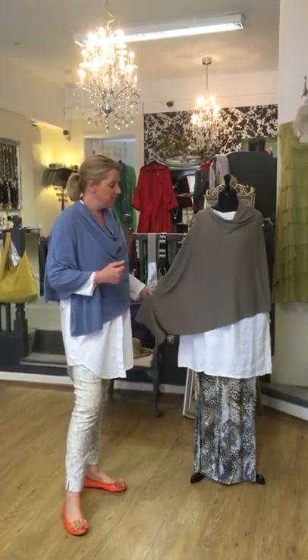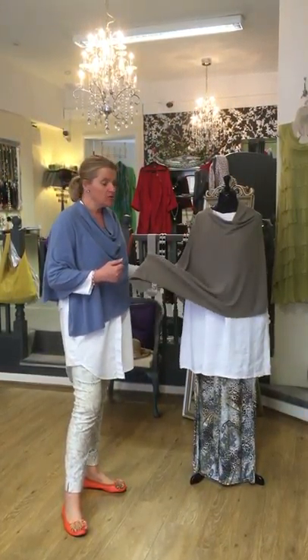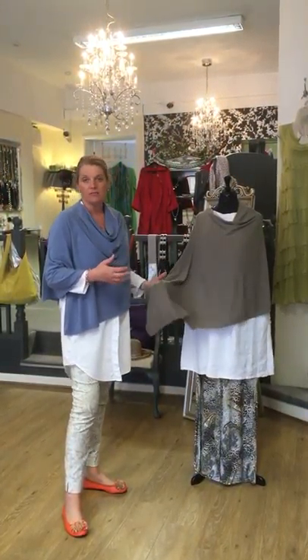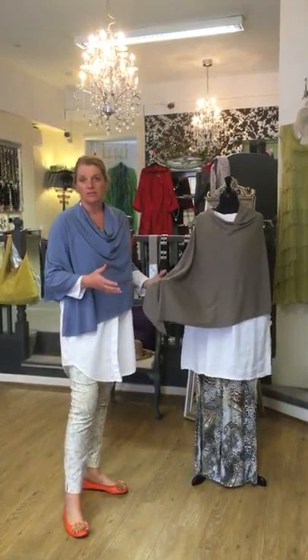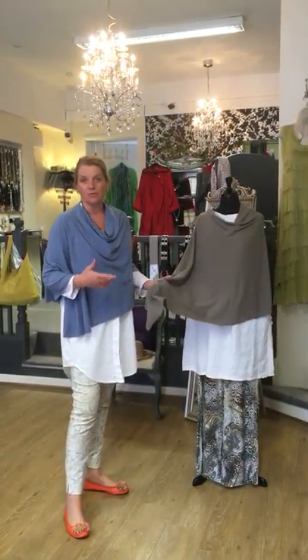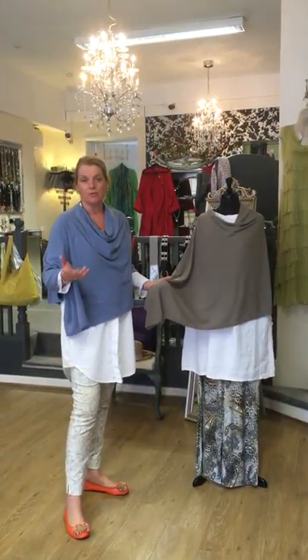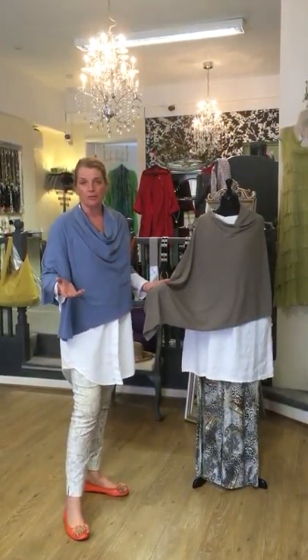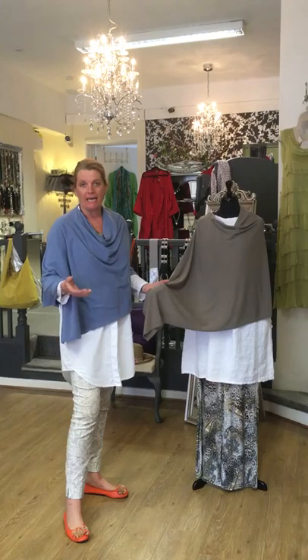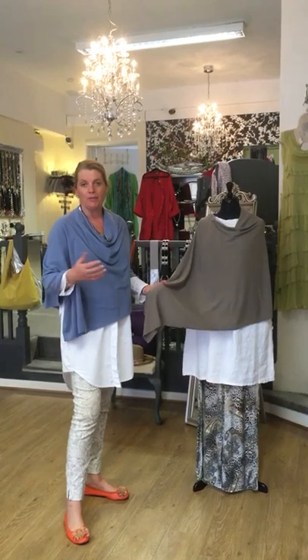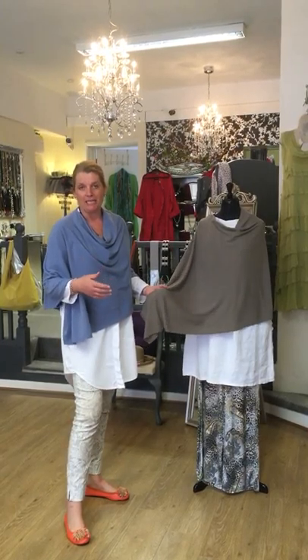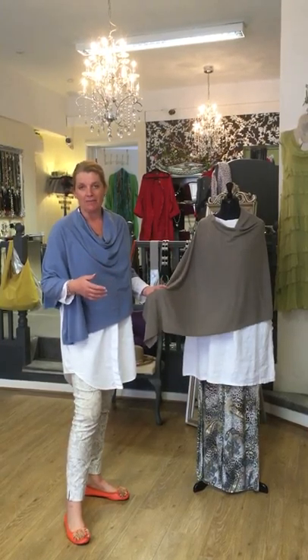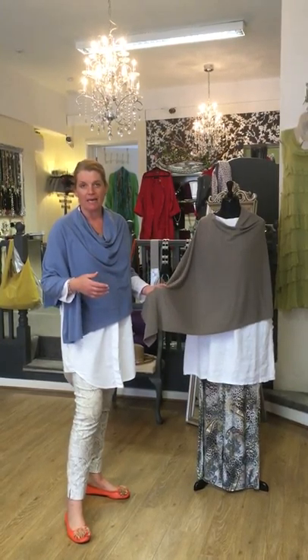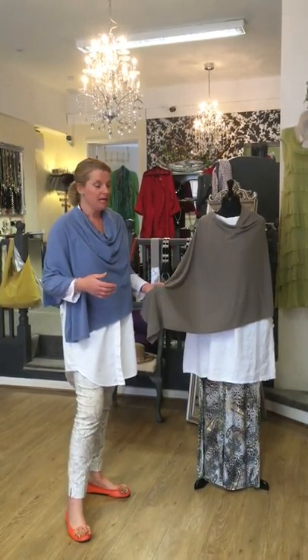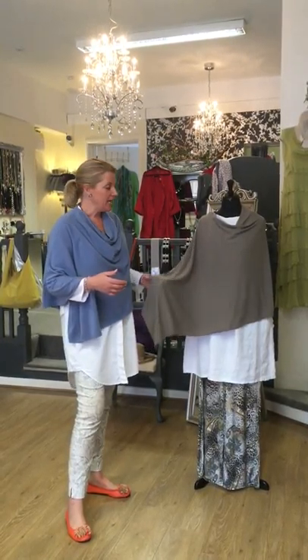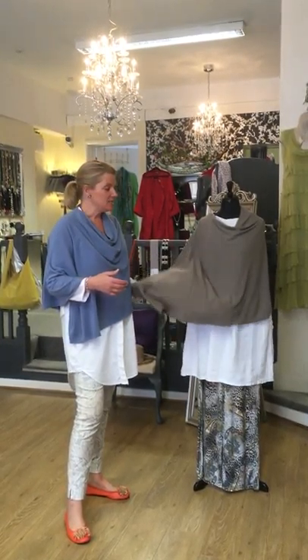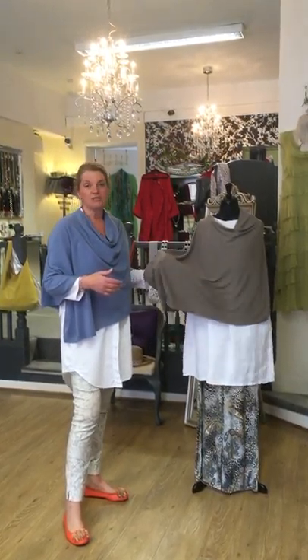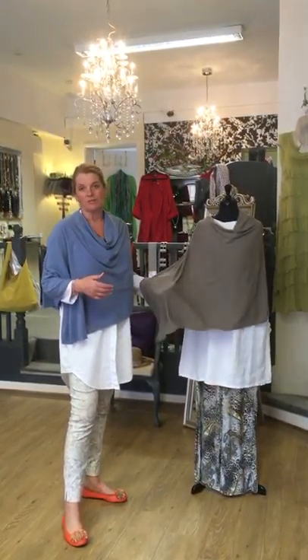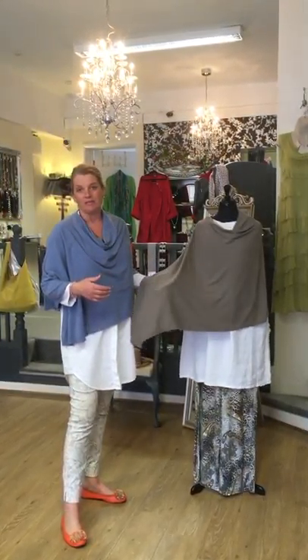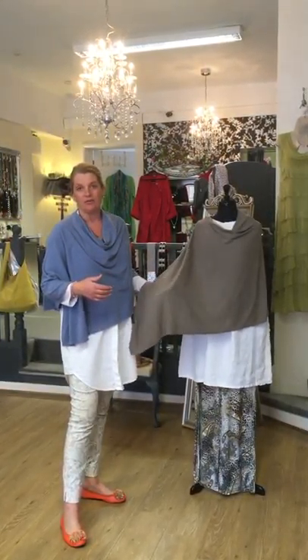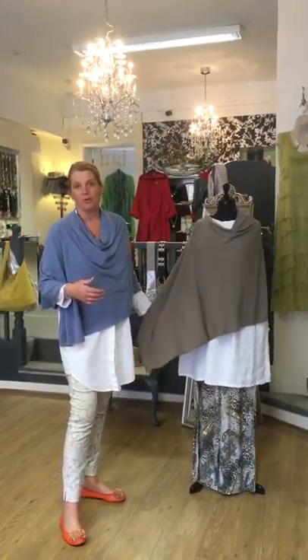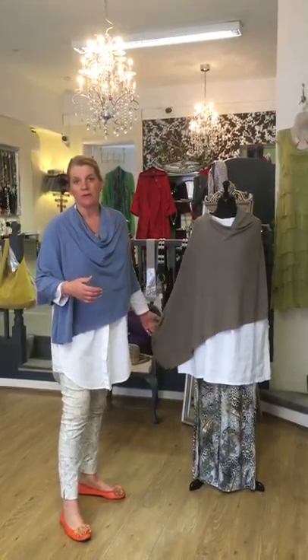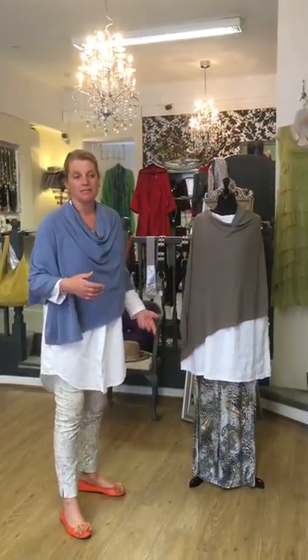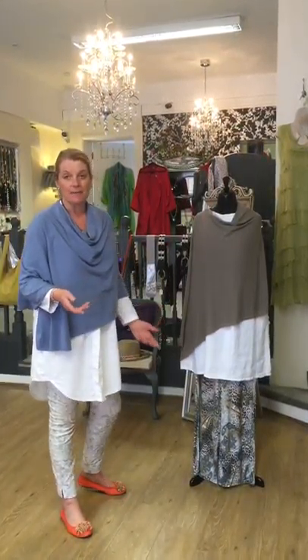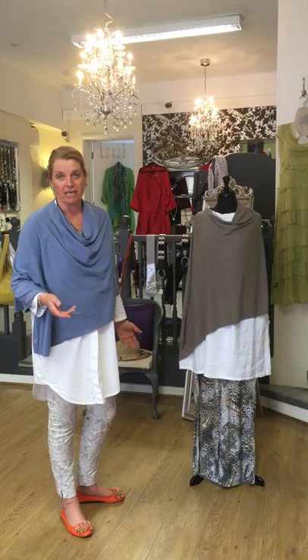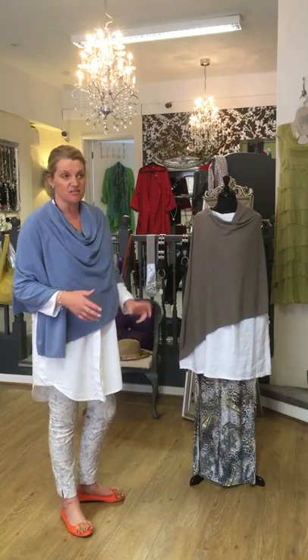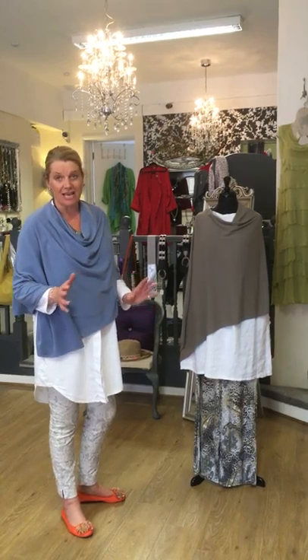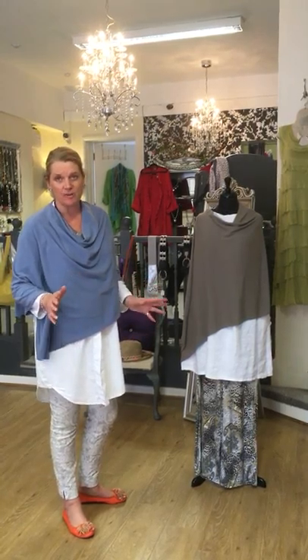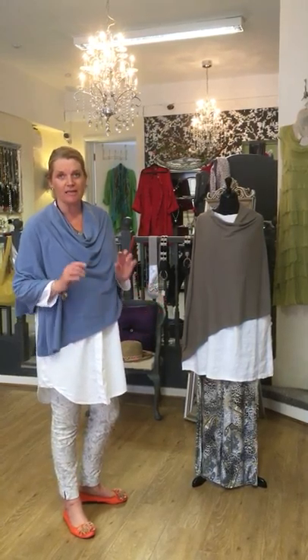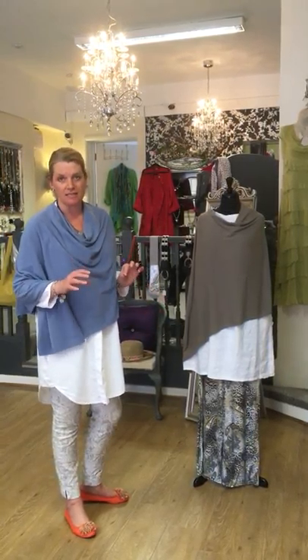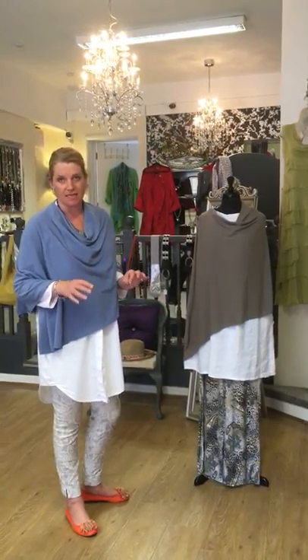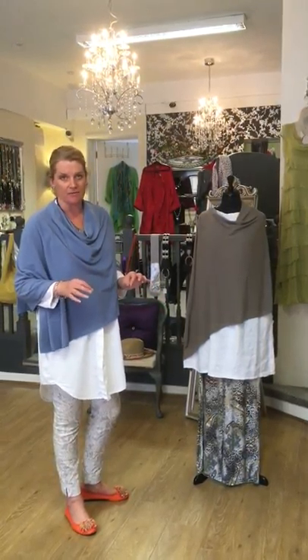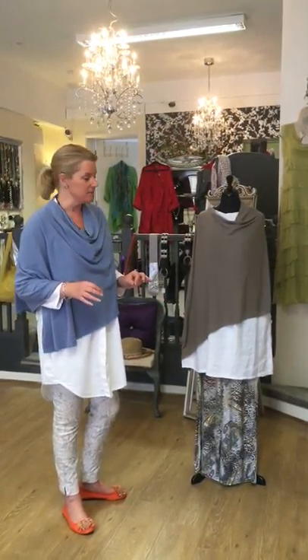It folds up really small — you can put it on a plane, put it in your handbag — and it's not so expensive that you'll be worried about damaging it, because cashmere does take a bit of maintenance.